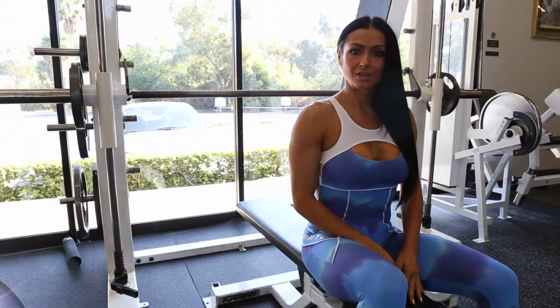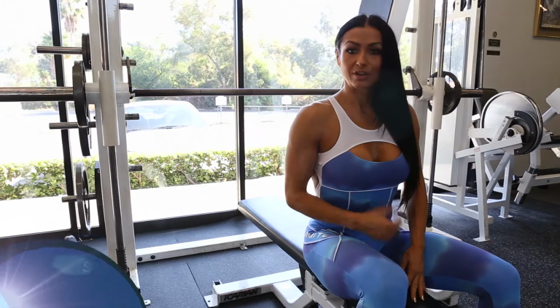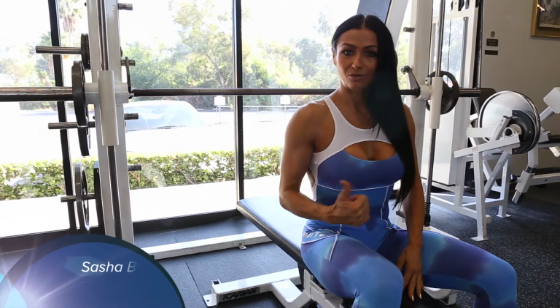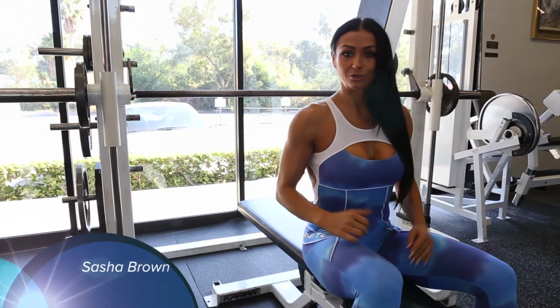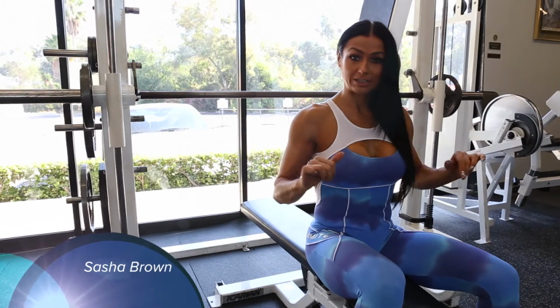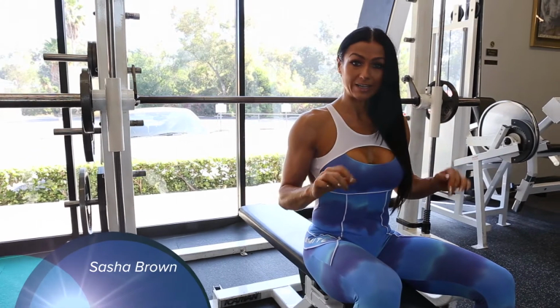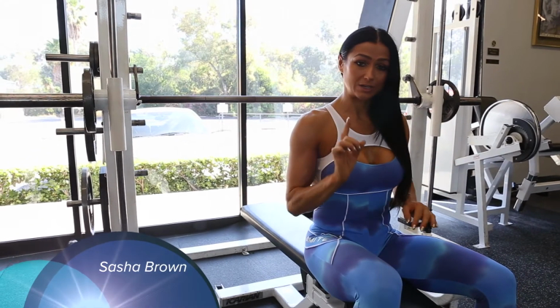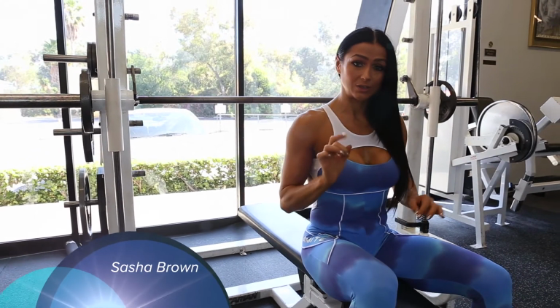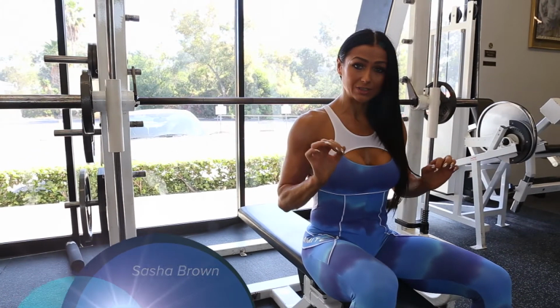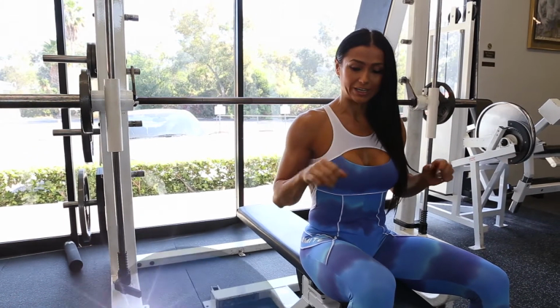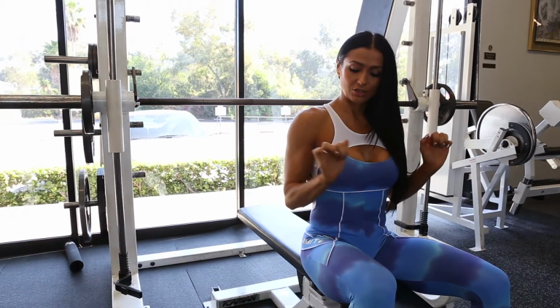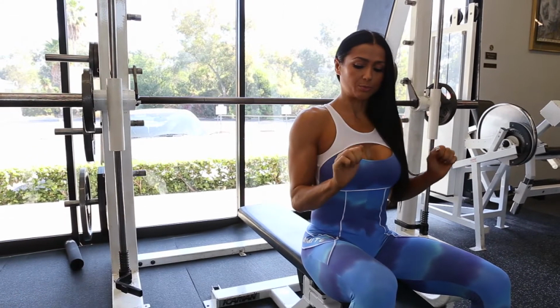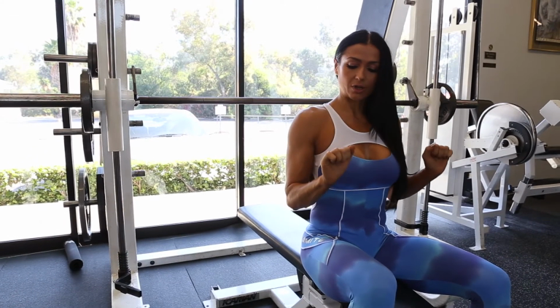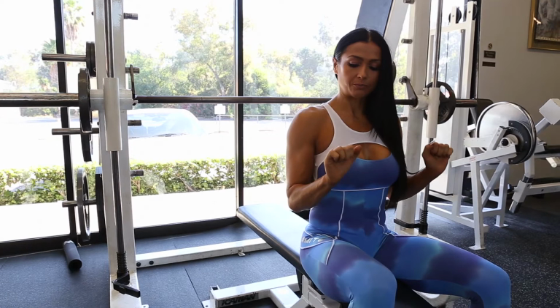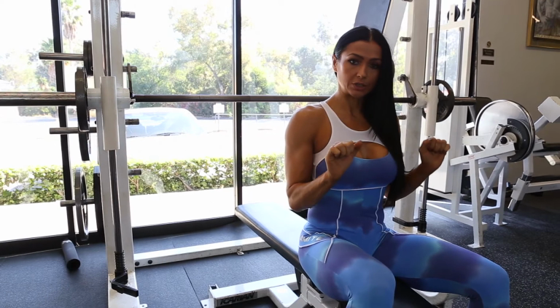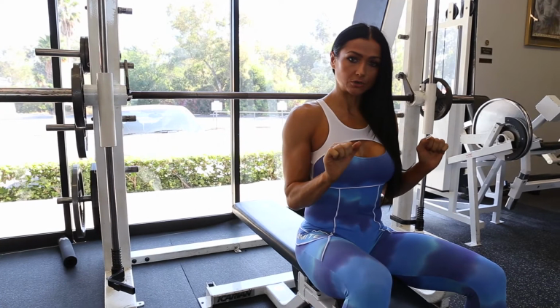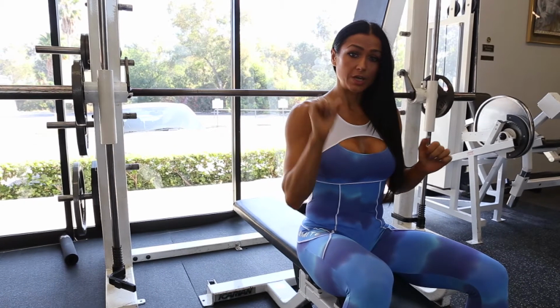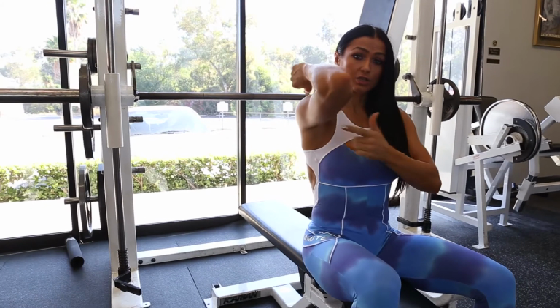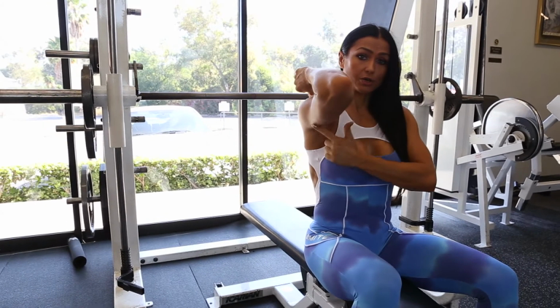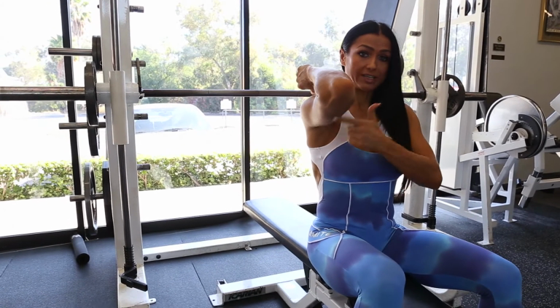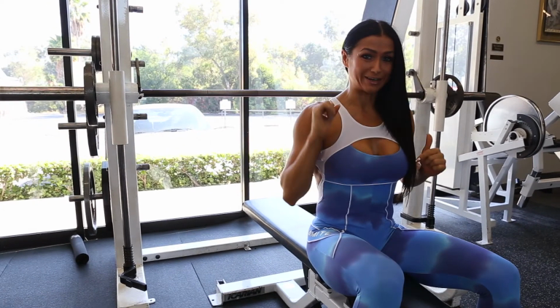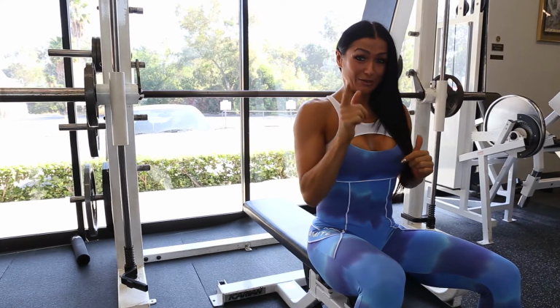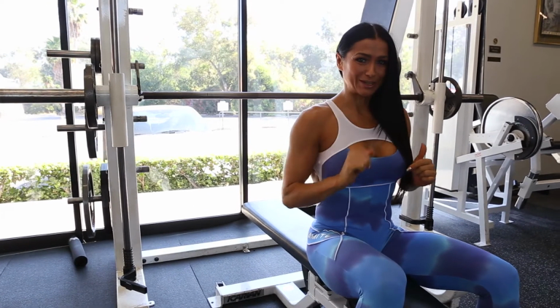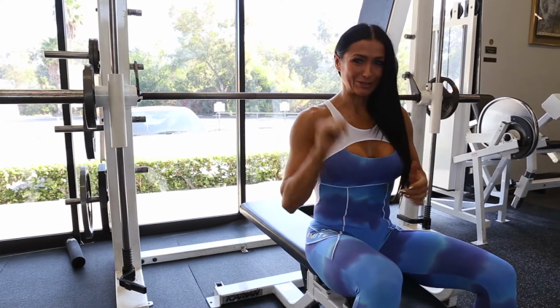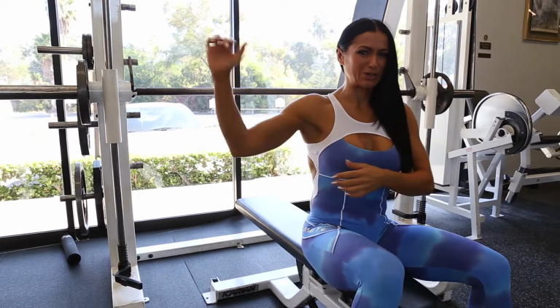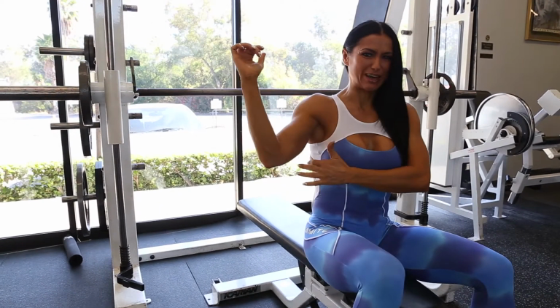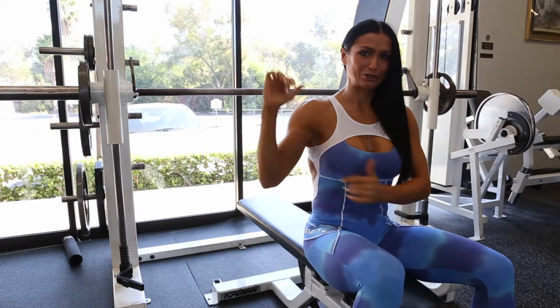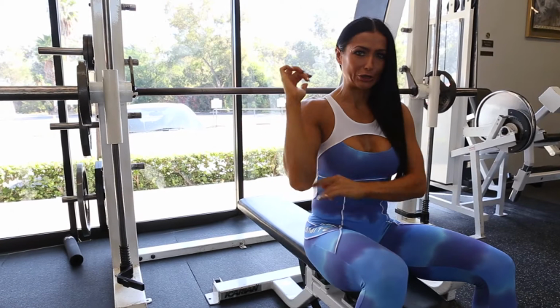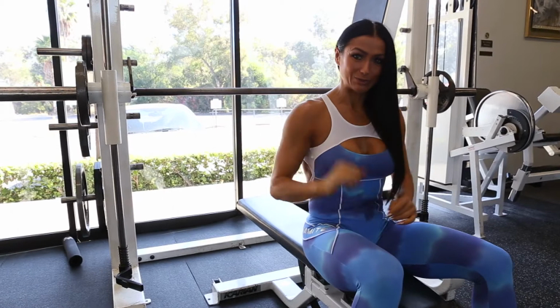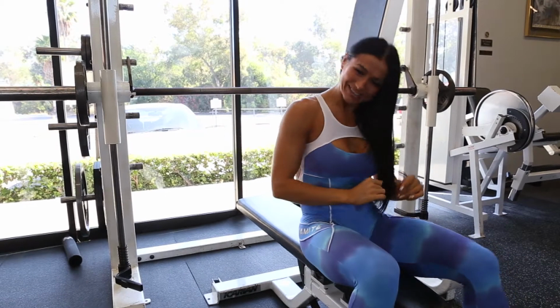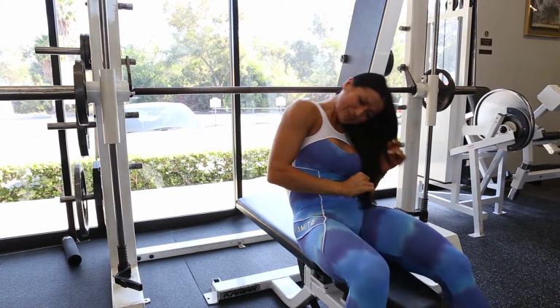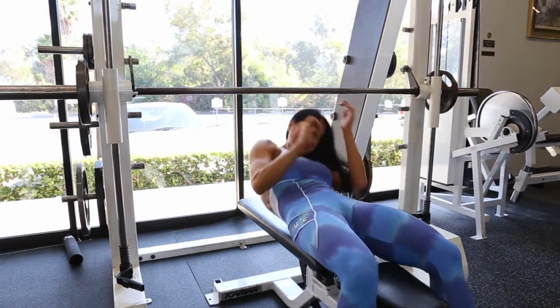We're going to do chest press with a little trick. We're going to use a really close grip, which is going to work your tricep better. For us girls, we don't want to have those jiggly arms, right? So let's do this.